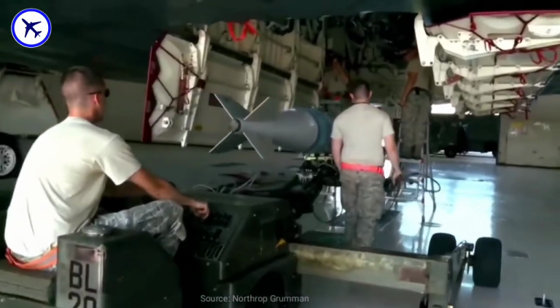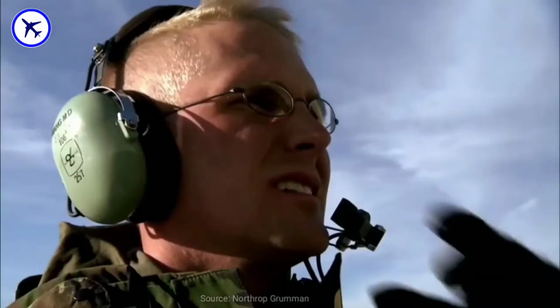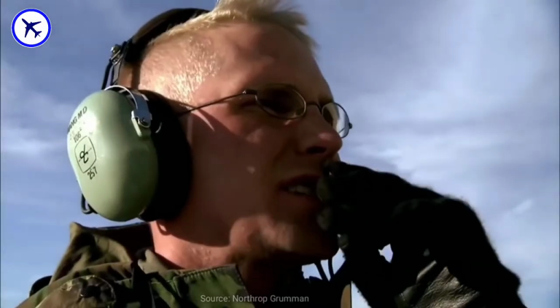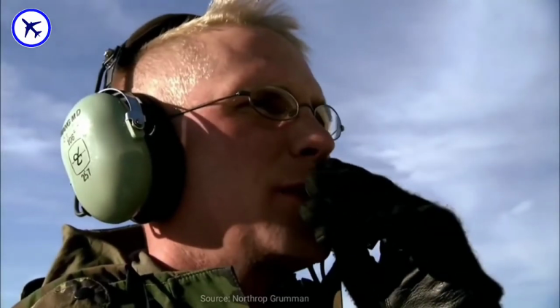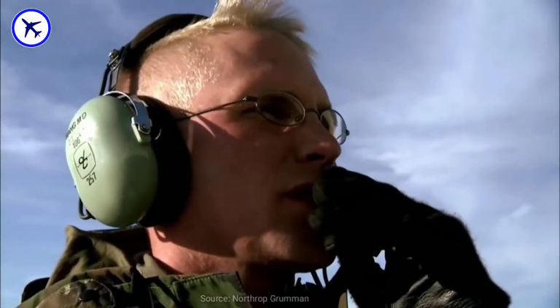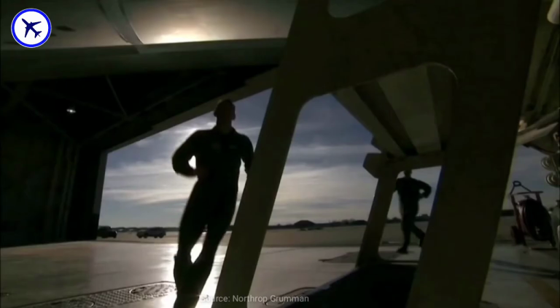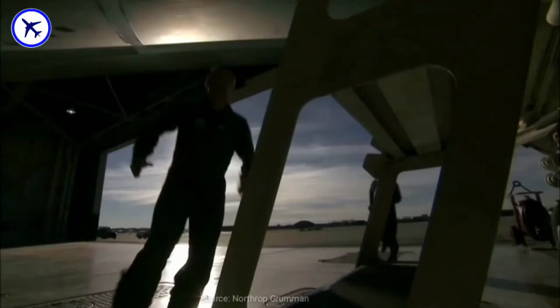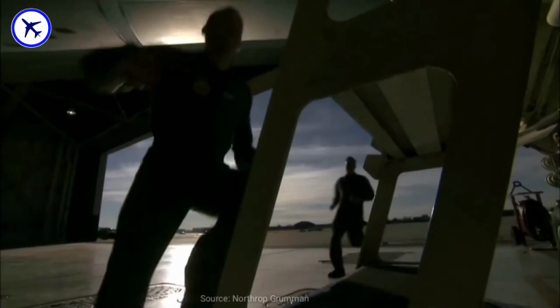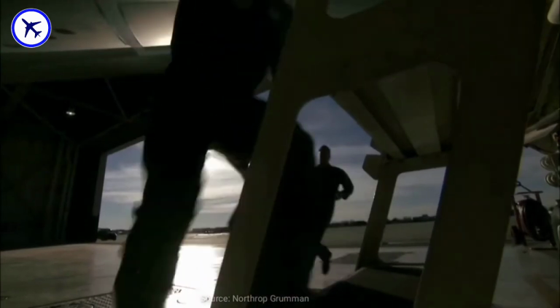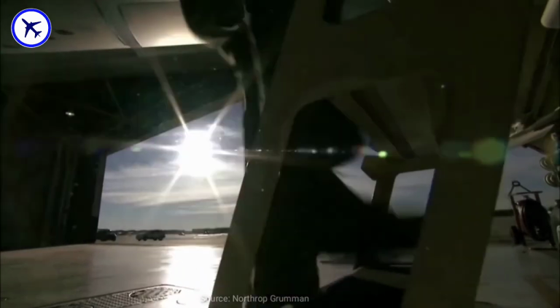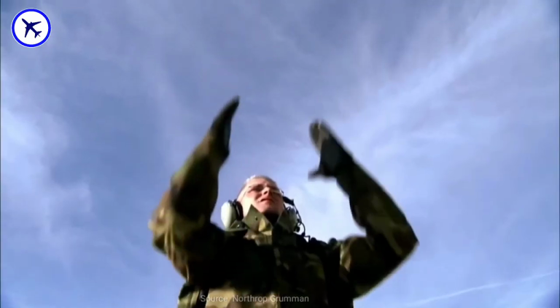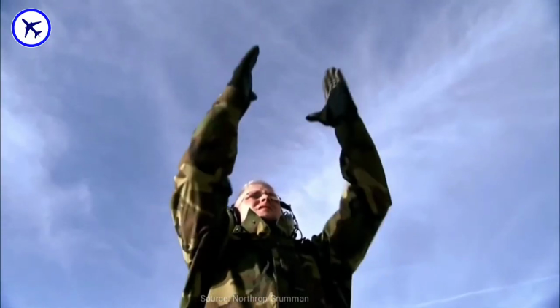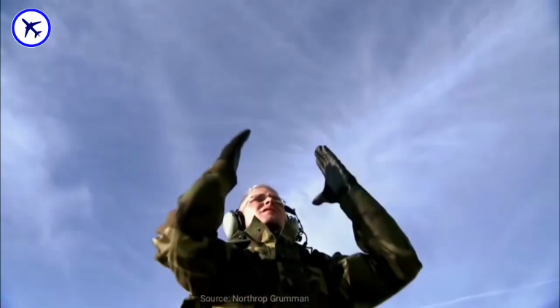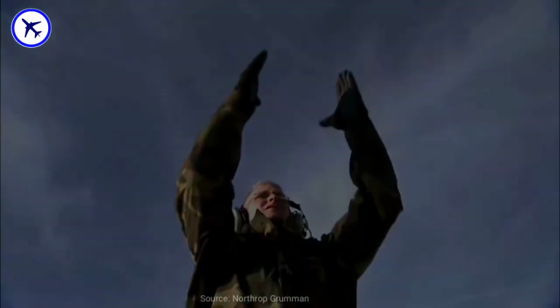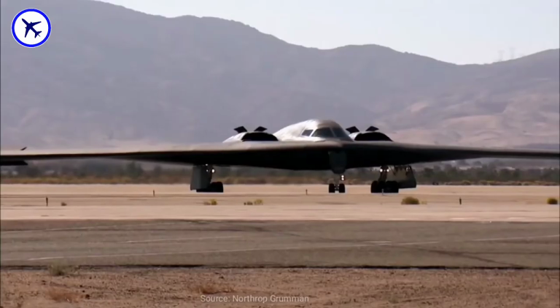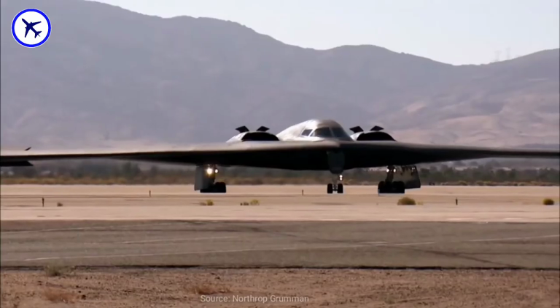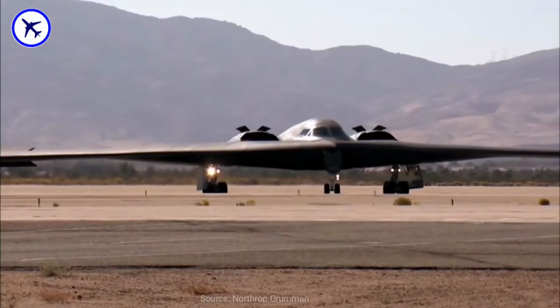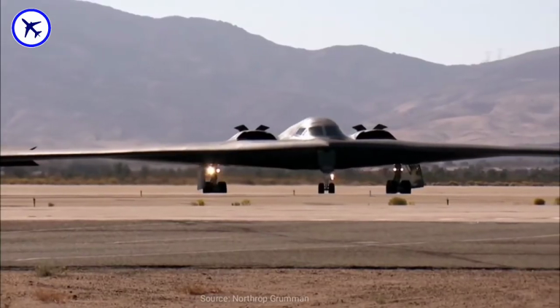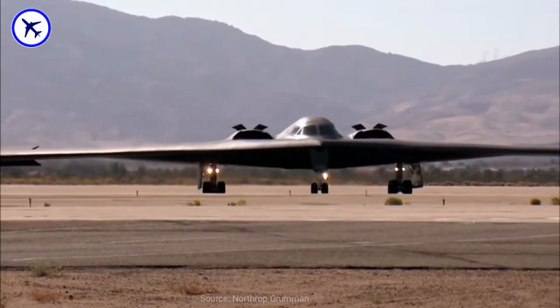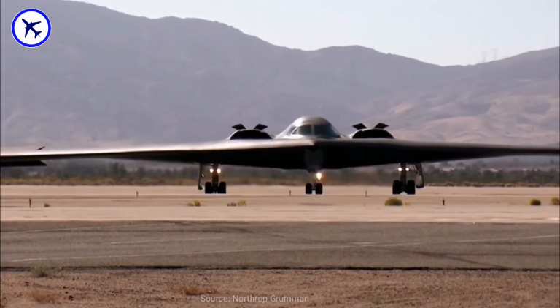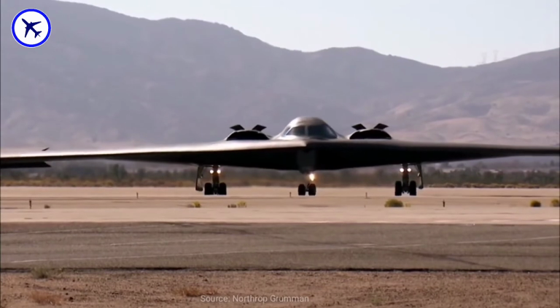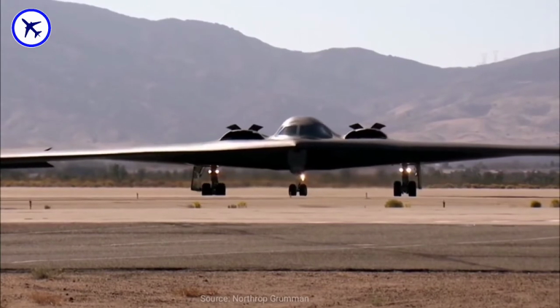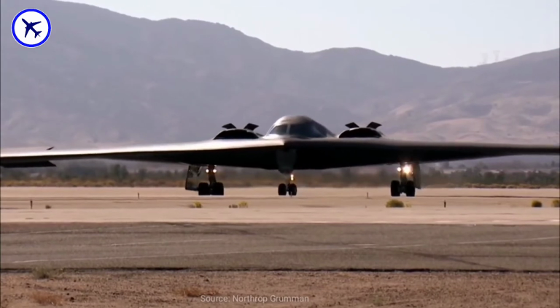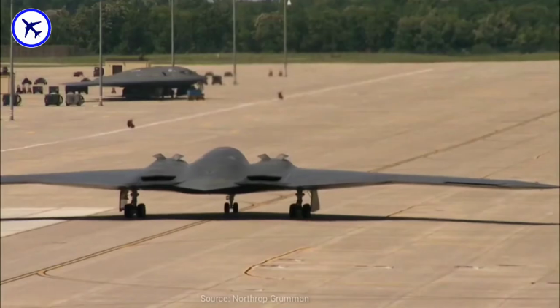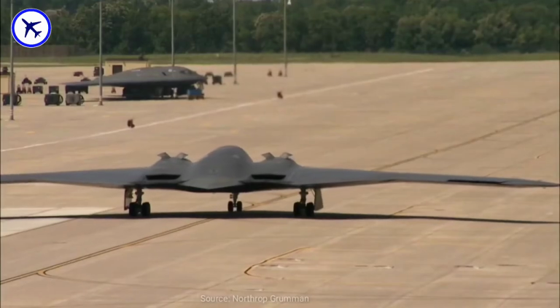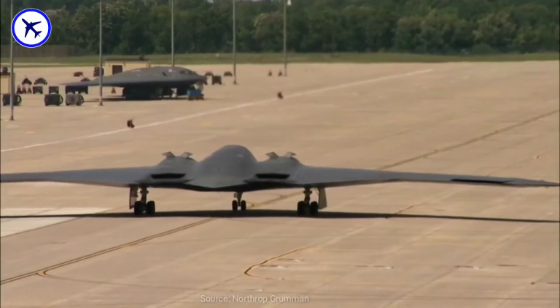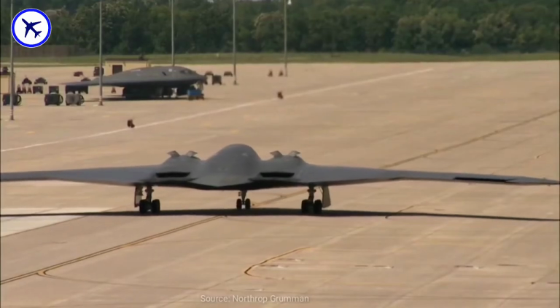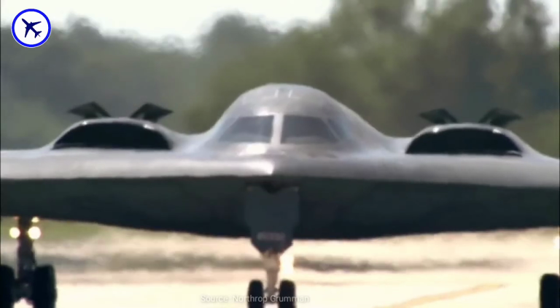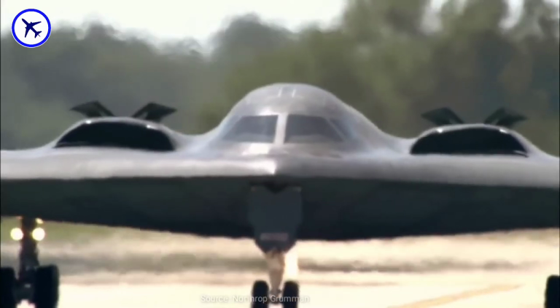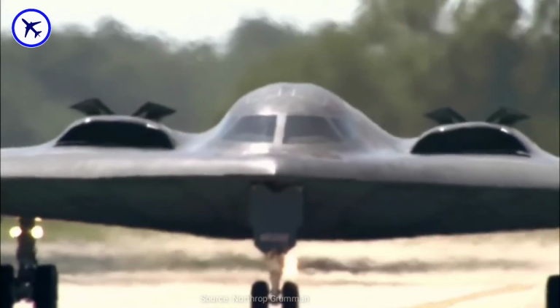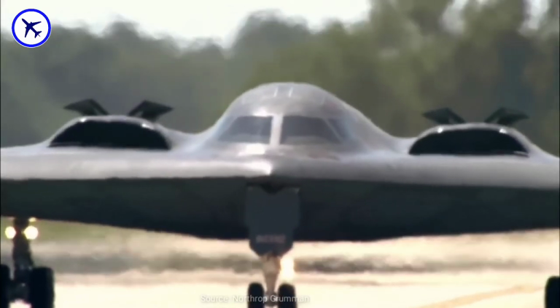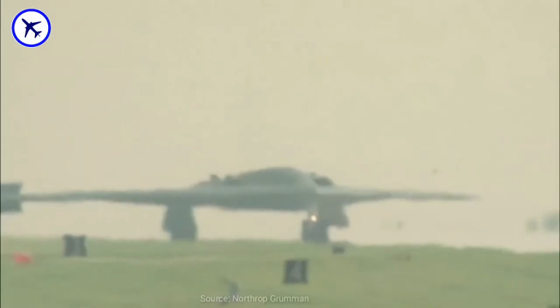This massive bomber is fitted with an MK-82 bomb, as well as 16 bombs mounted on a rotary launcher assembly. The B-2 bomber can additionally carry 40,000 pounds of weapons, which includes nuclear weapons, precision-guided munitions, and gravity bombs.